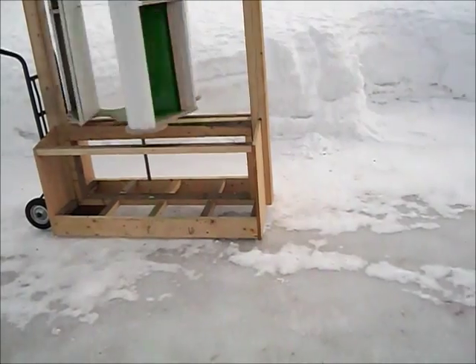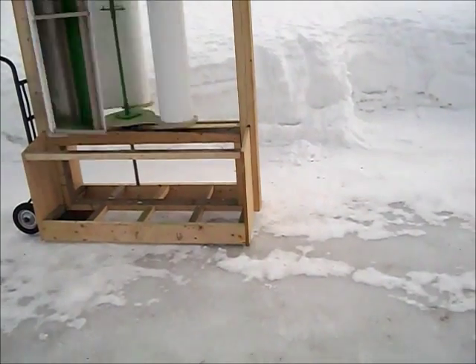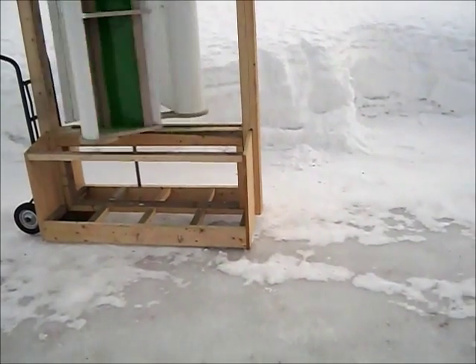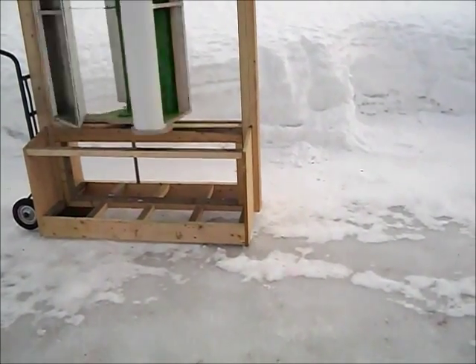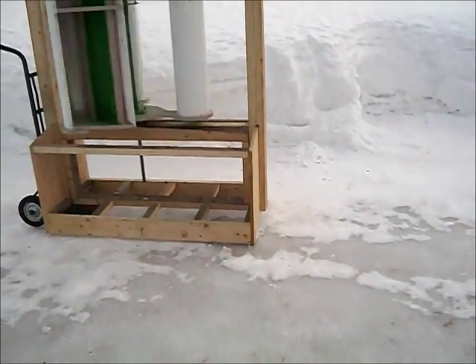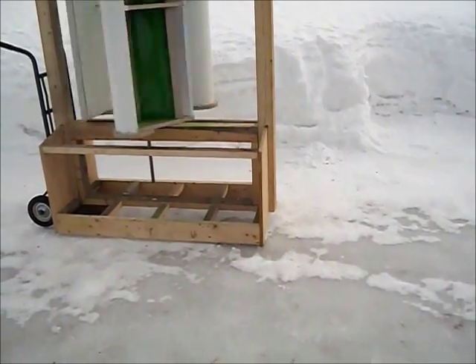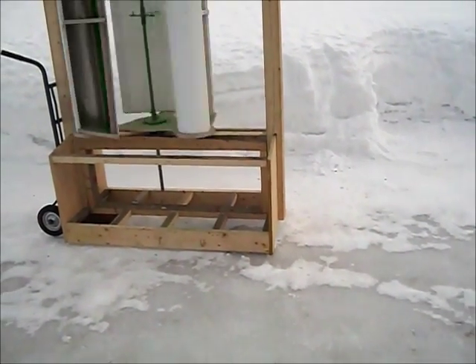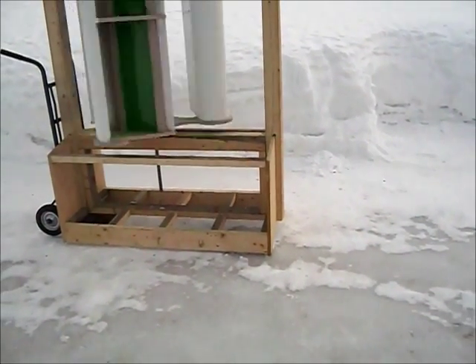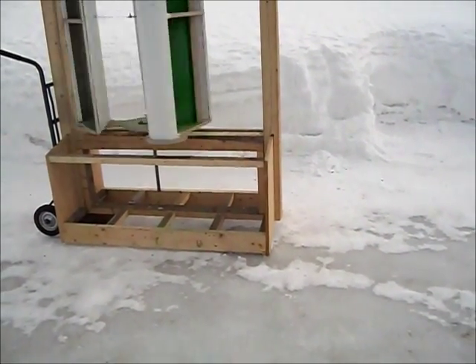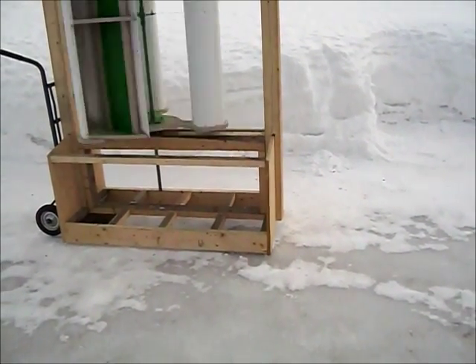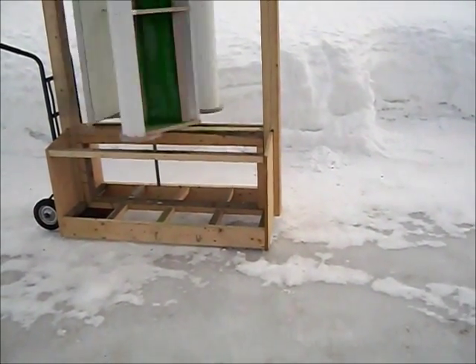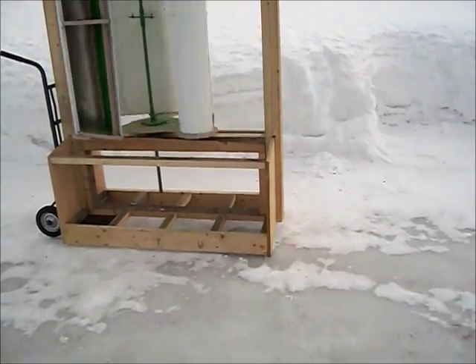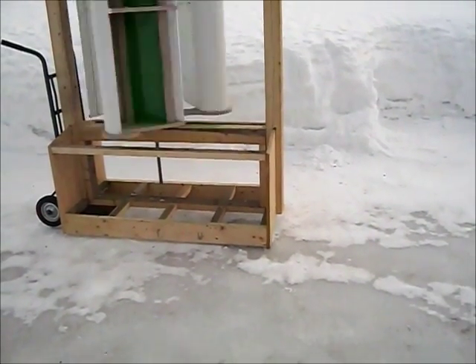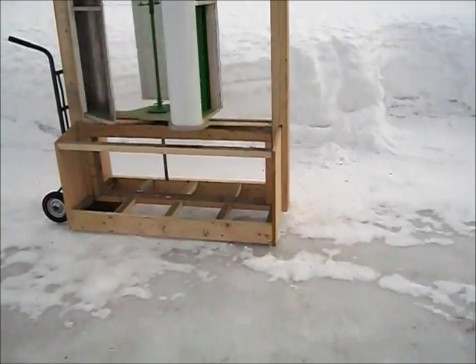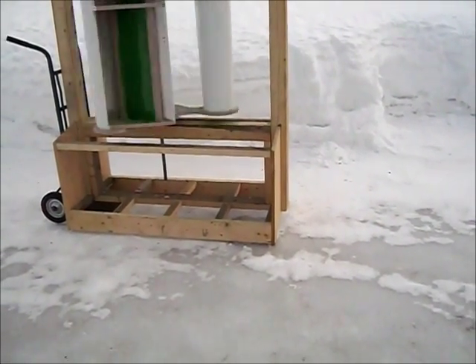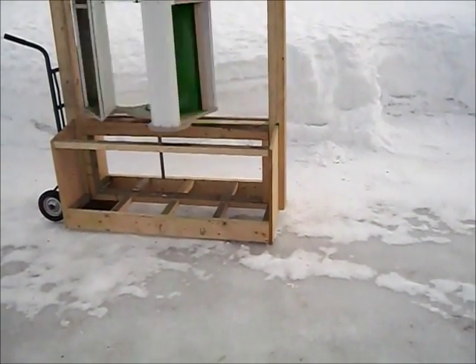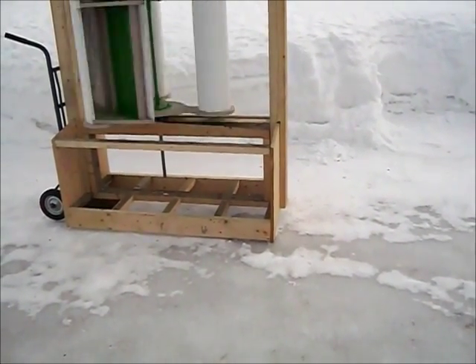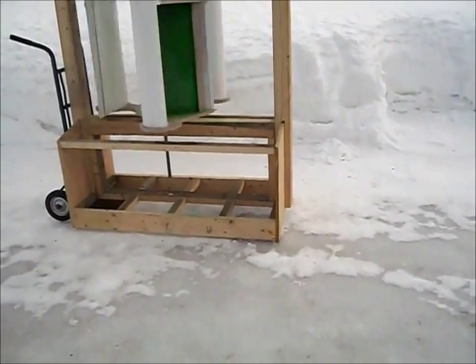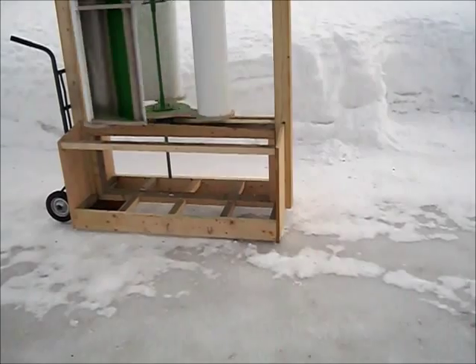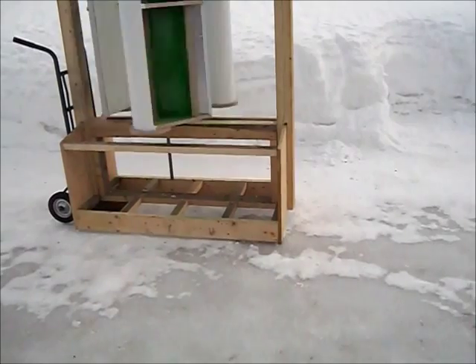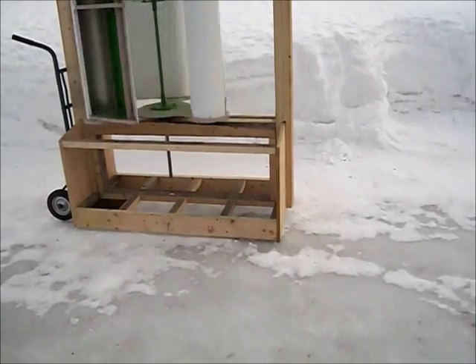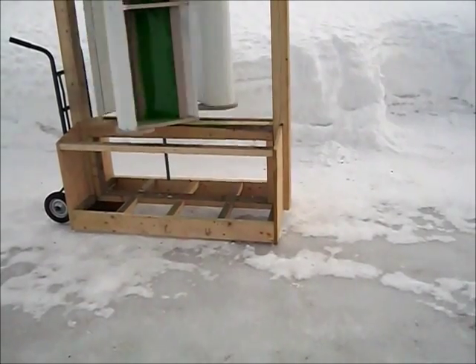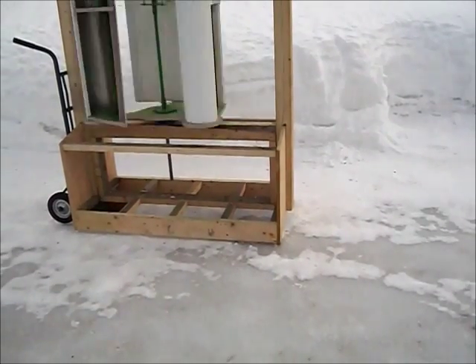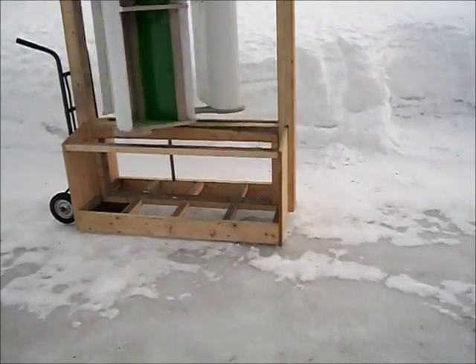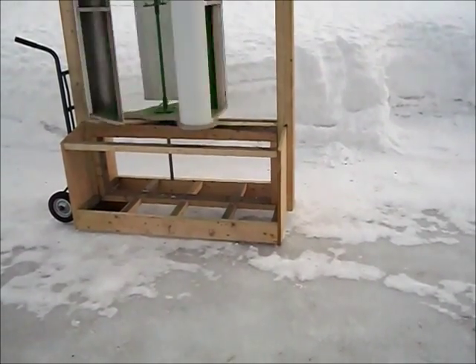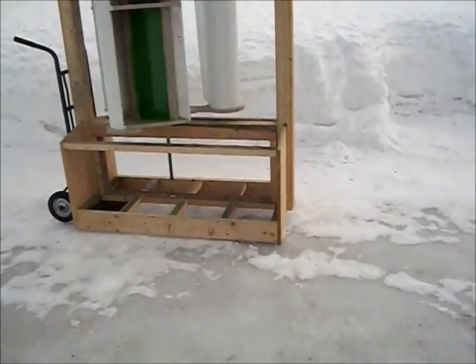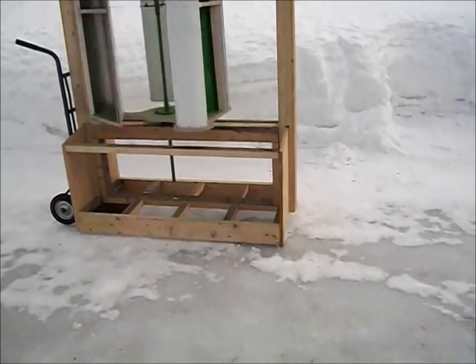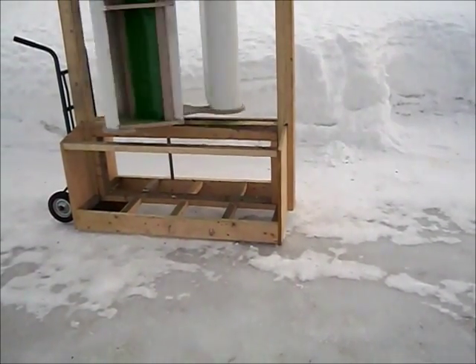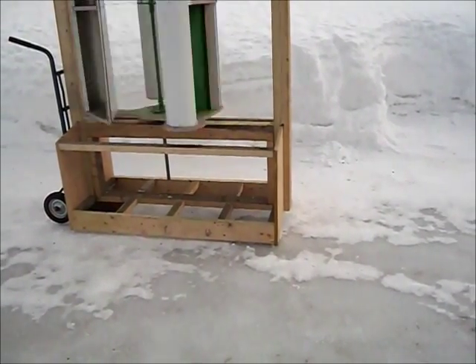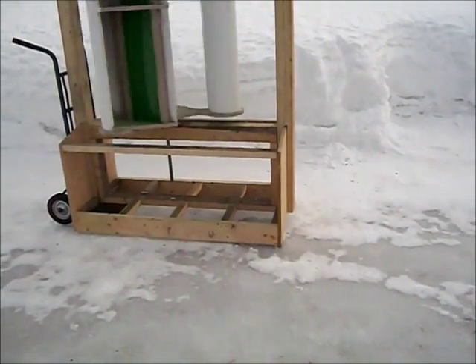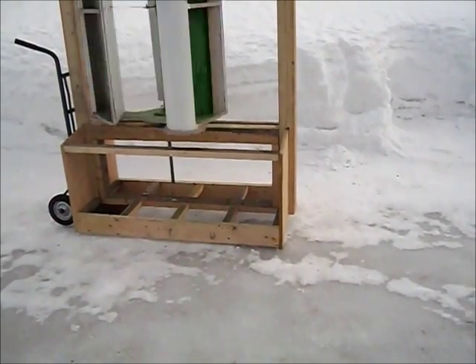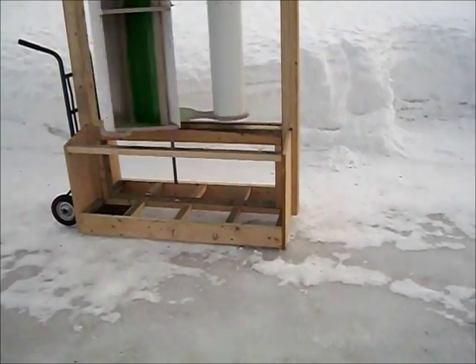Underneath it I do want to put a PMG, and I'm going to build that later on when I get a chance.